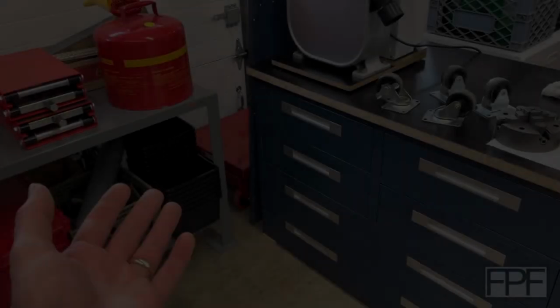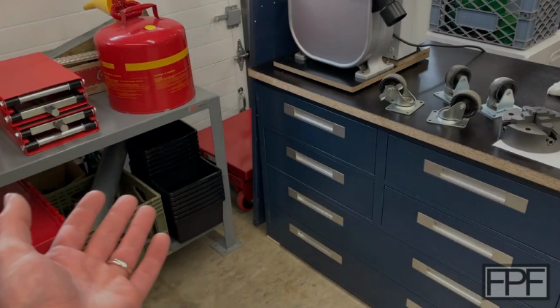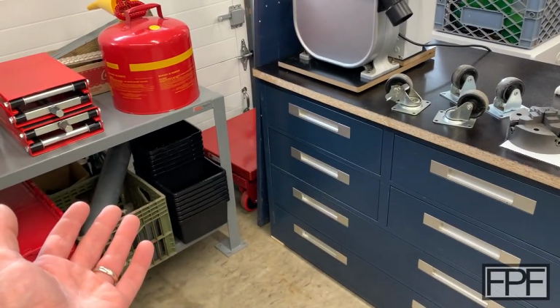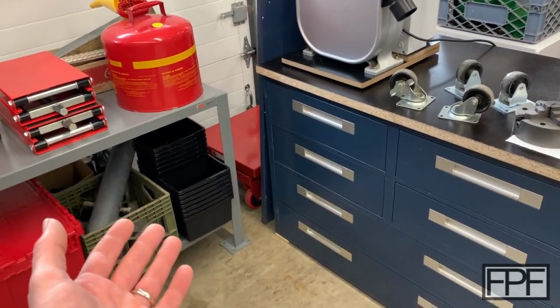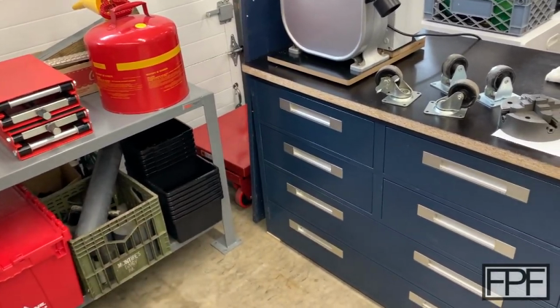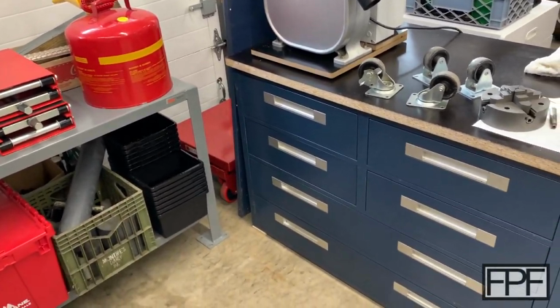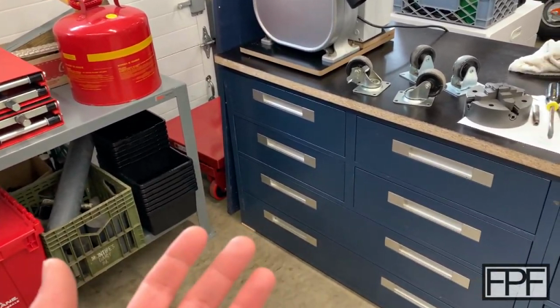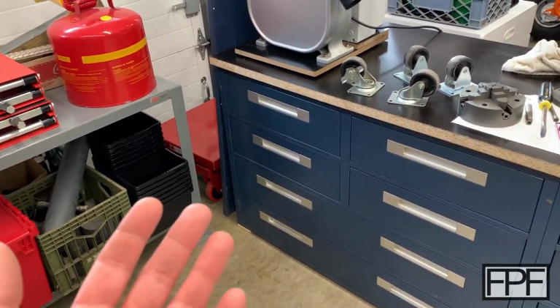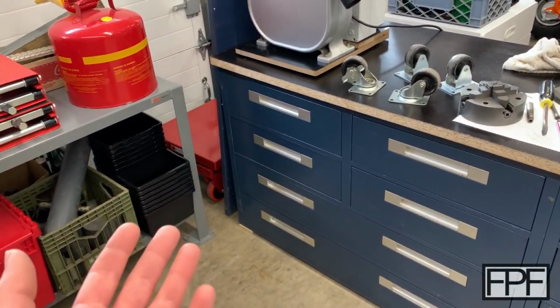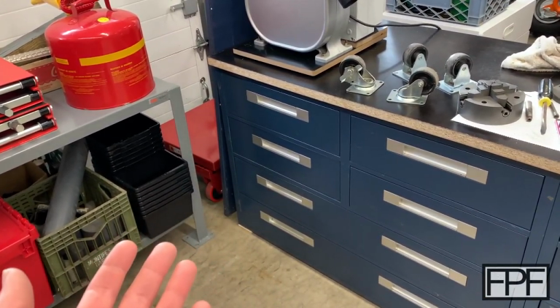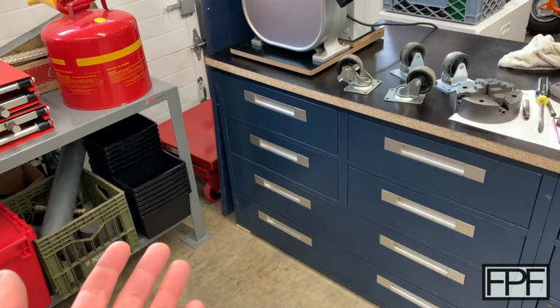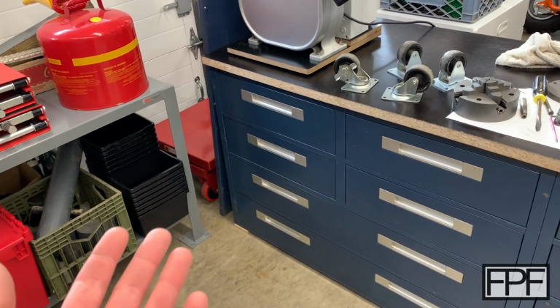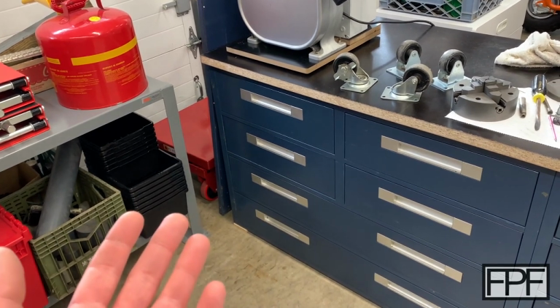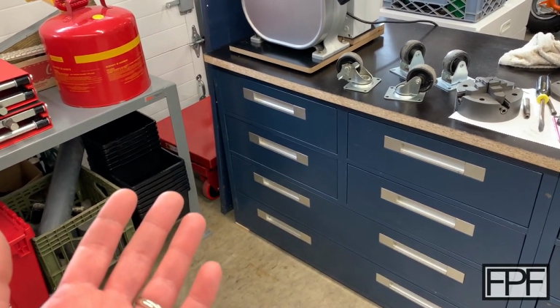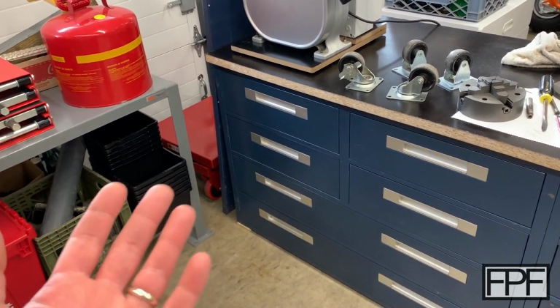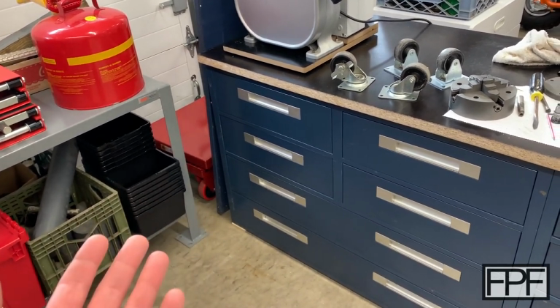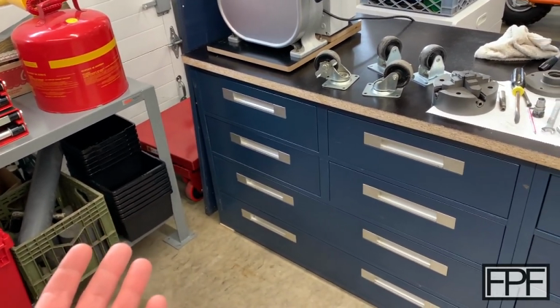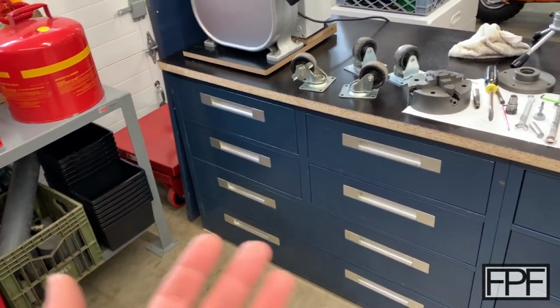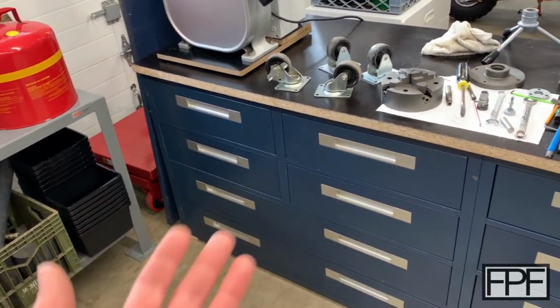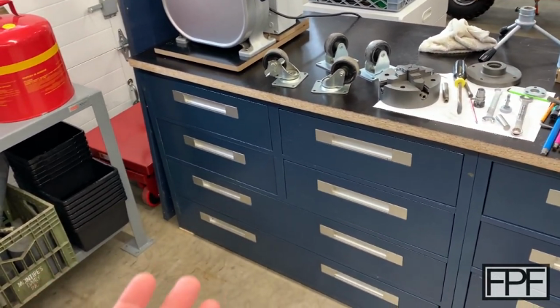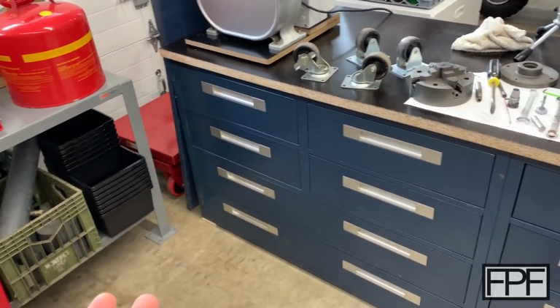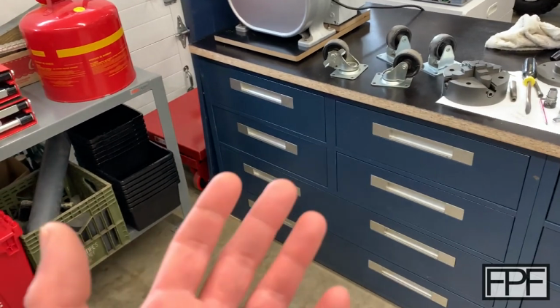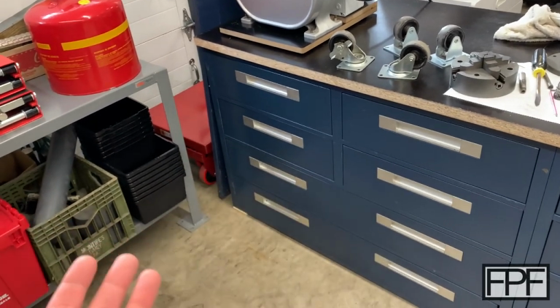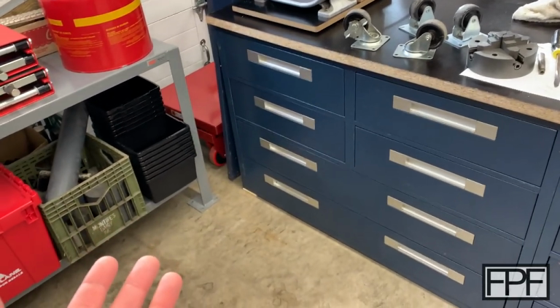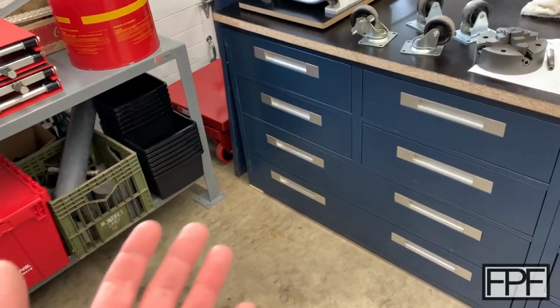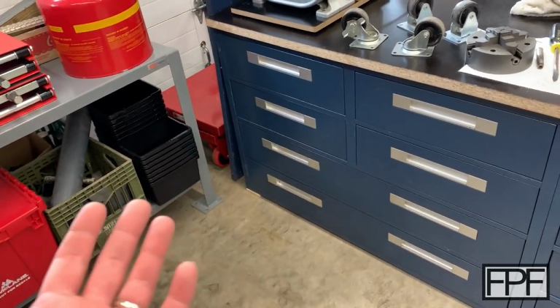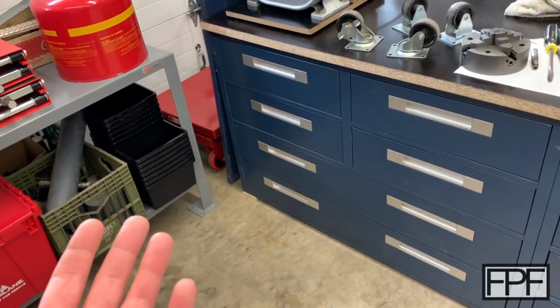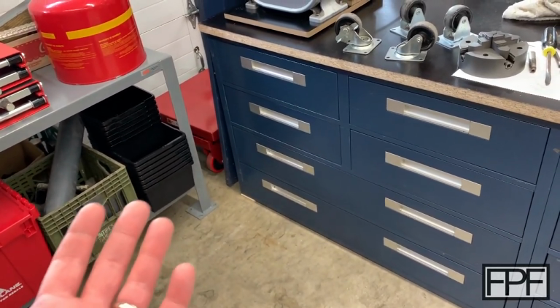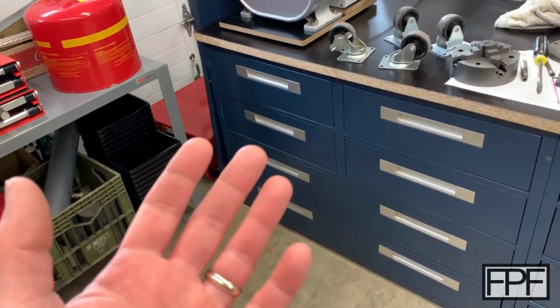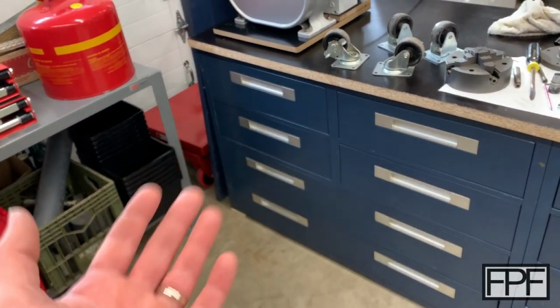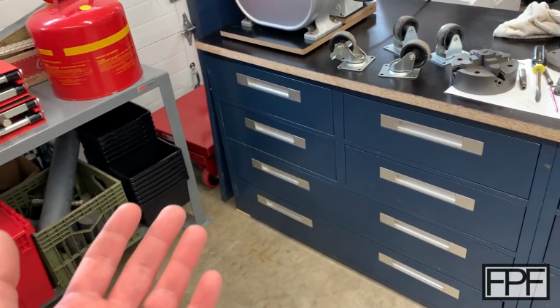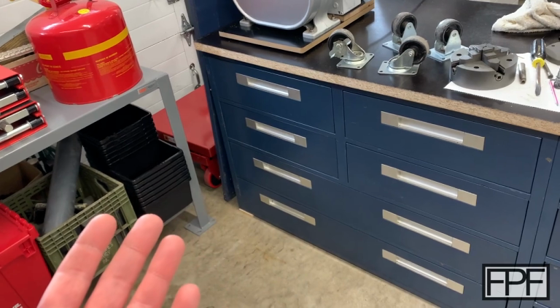Hey guys and welcome to Functional Print Friday. I've had four or five shops in my lifetime, and if there's one thing that's always true it's that space is at a premium. There's just never enough of it. I don't care how big or small your shop is, you're always going to be looking for more space.